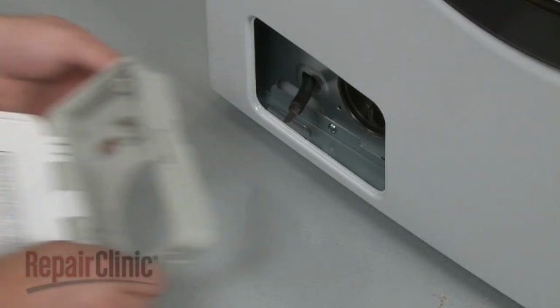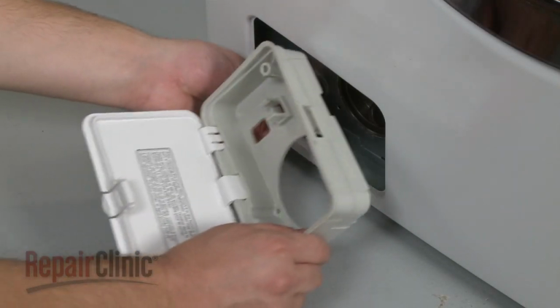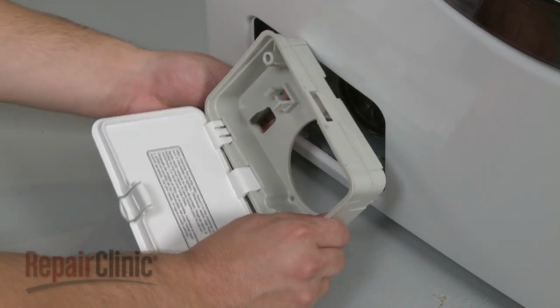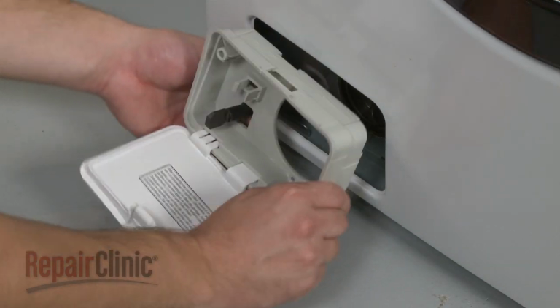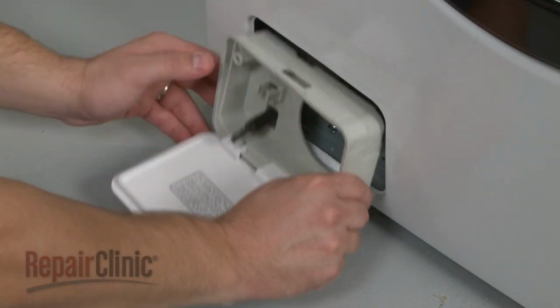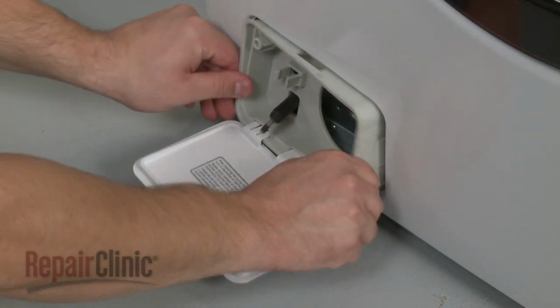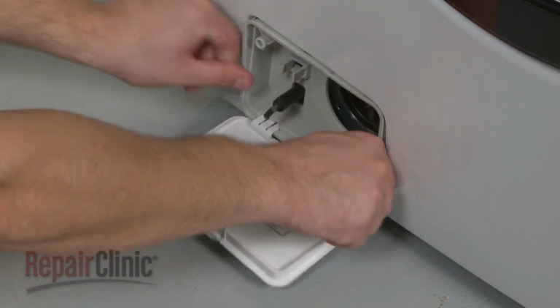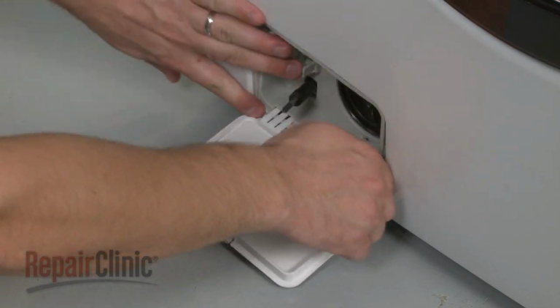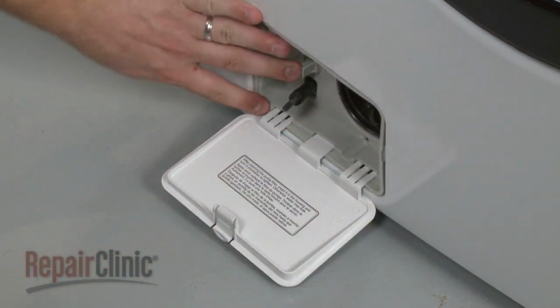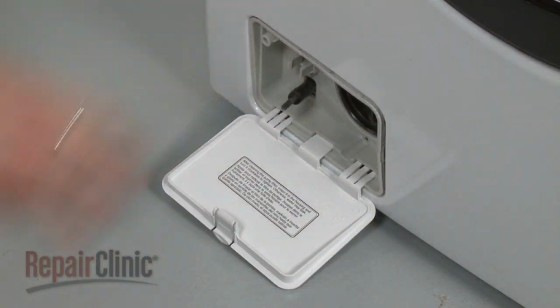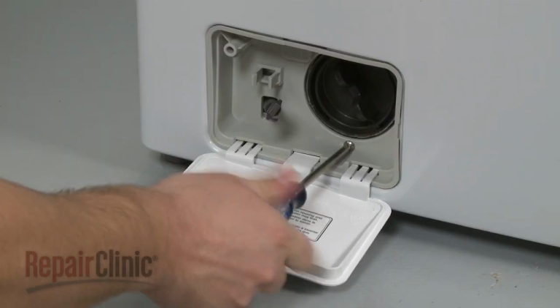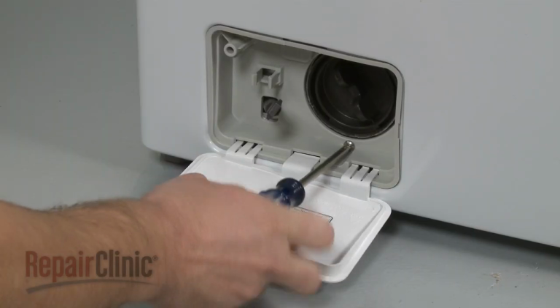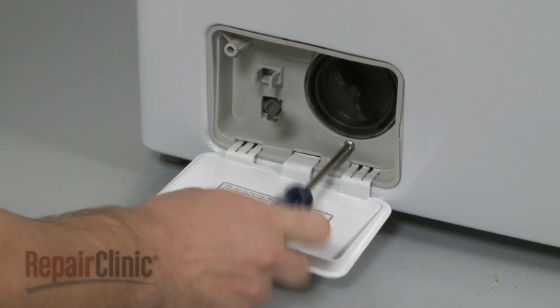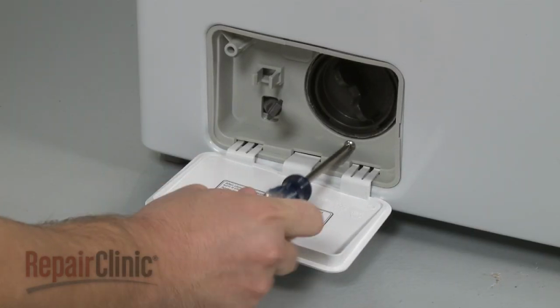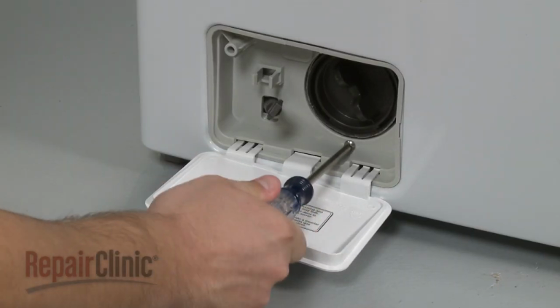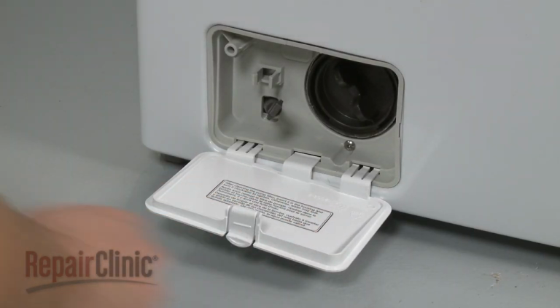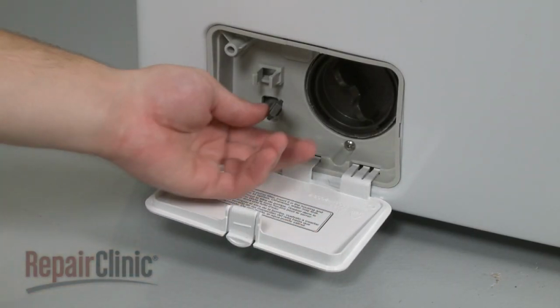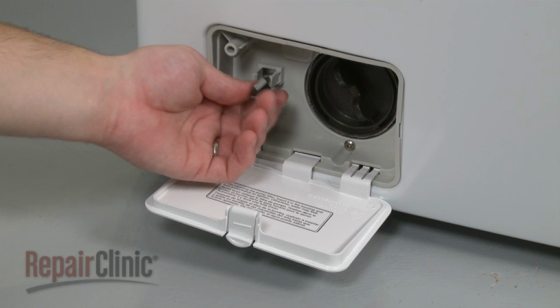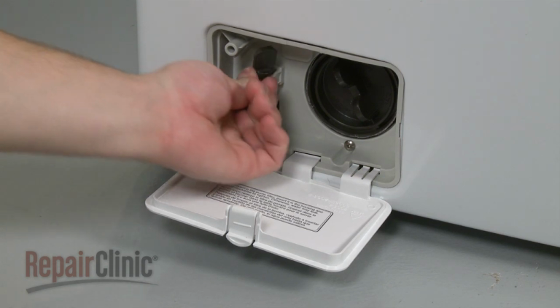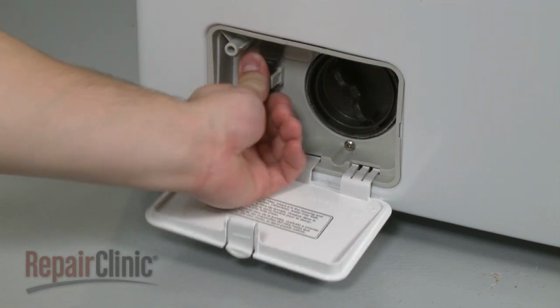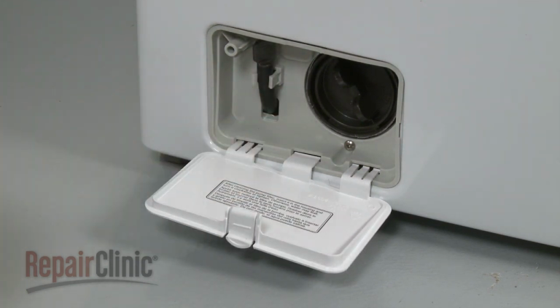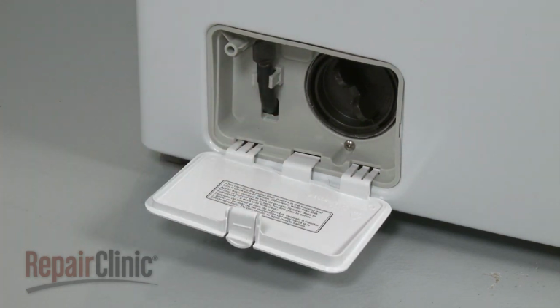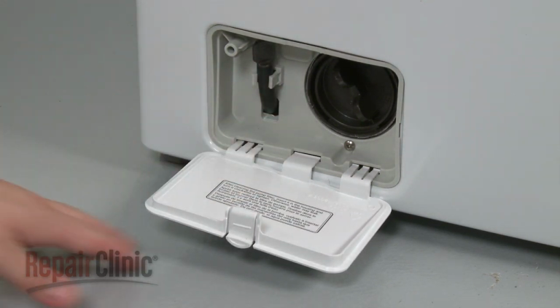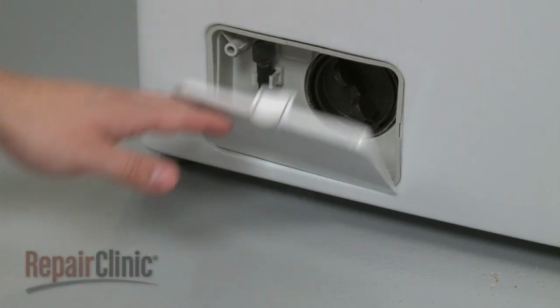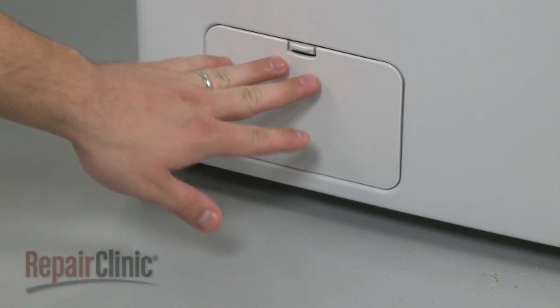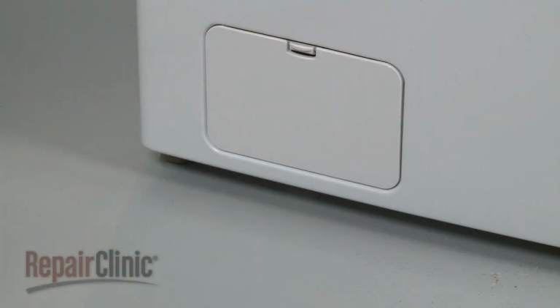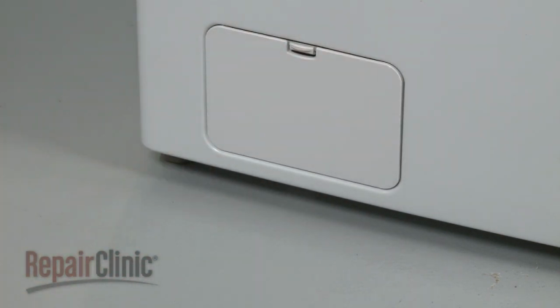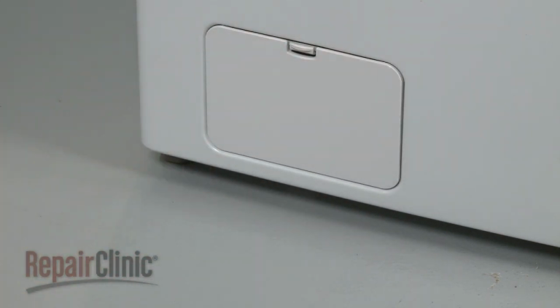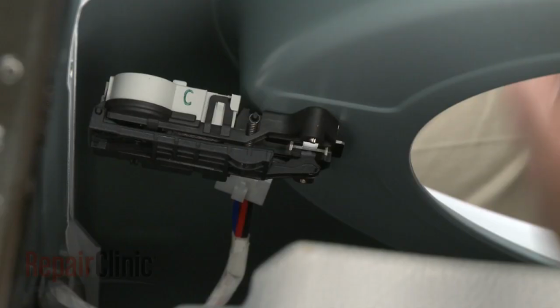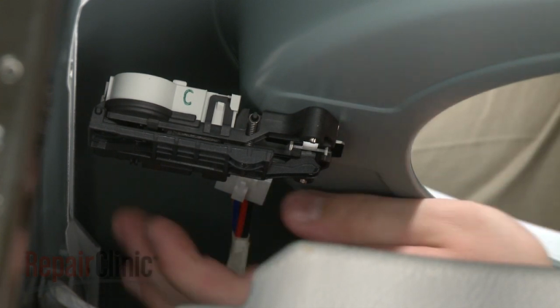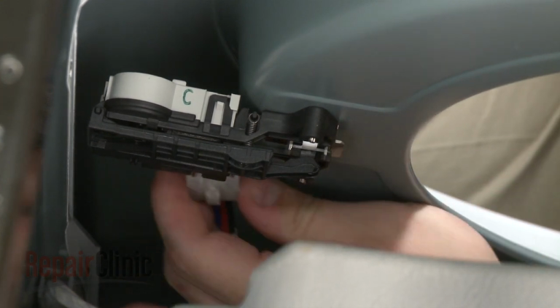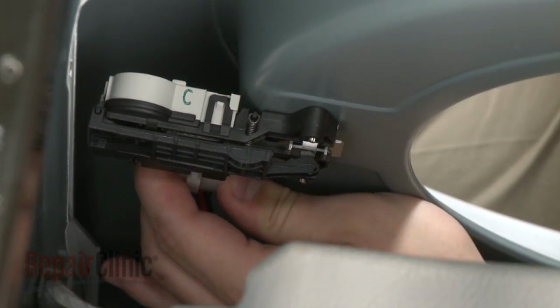Reinsert the pump filter housing and secure the screw. Clip the drainage tube into the housing and close the cover. Snap the door latch wire connector into place.